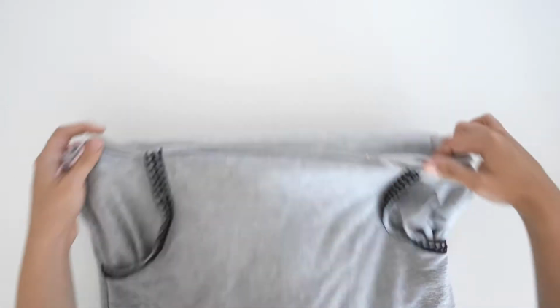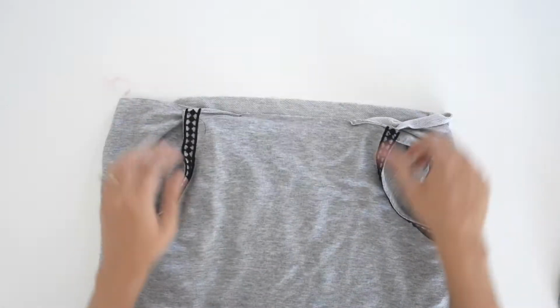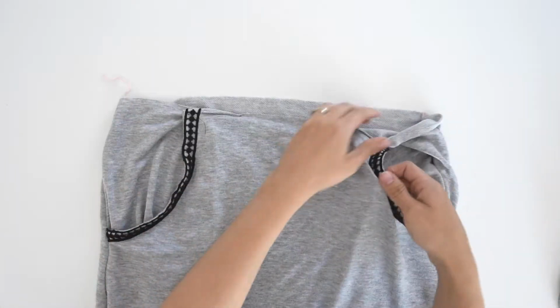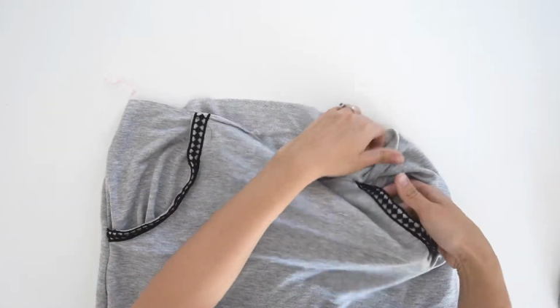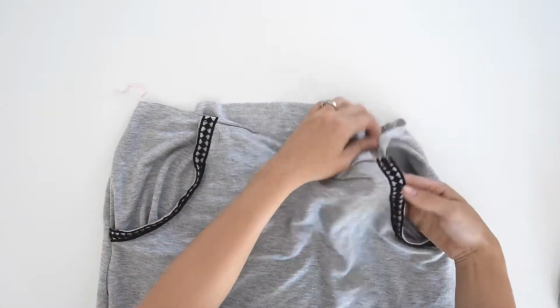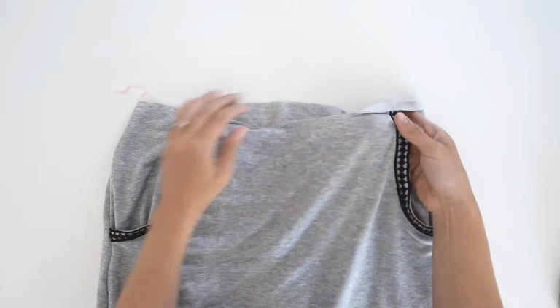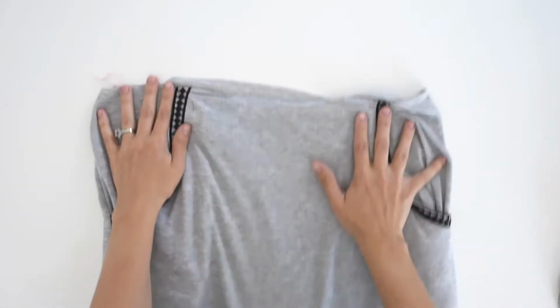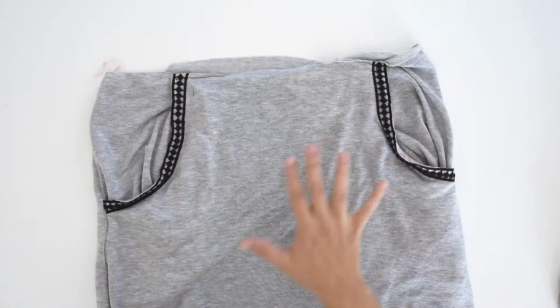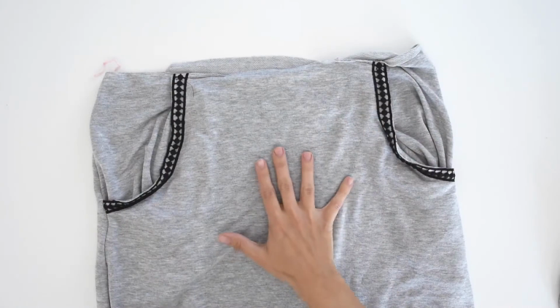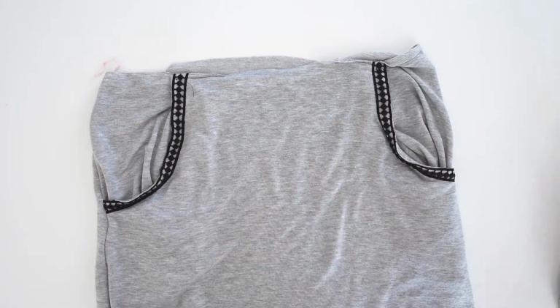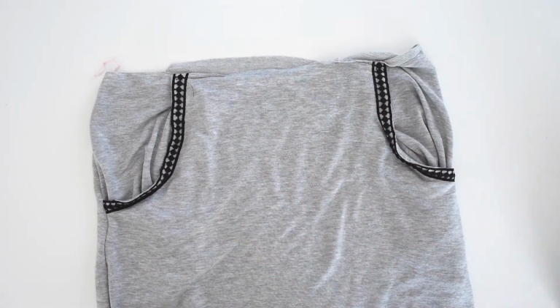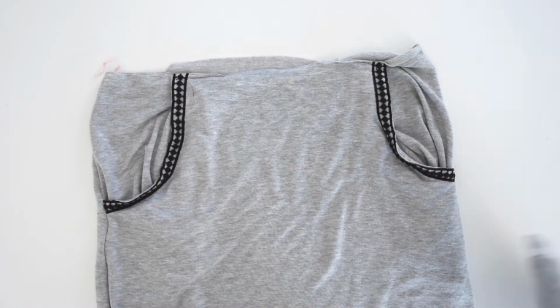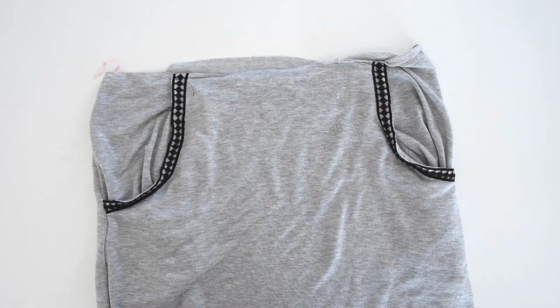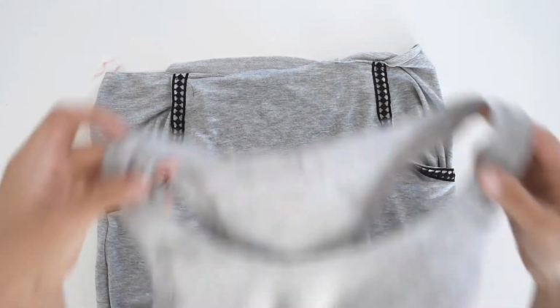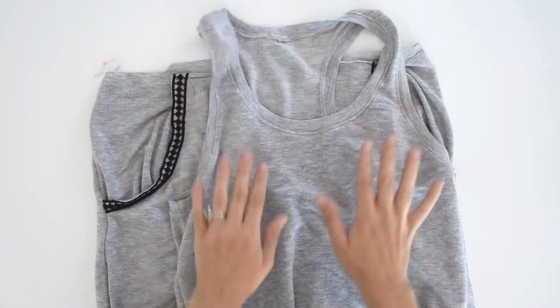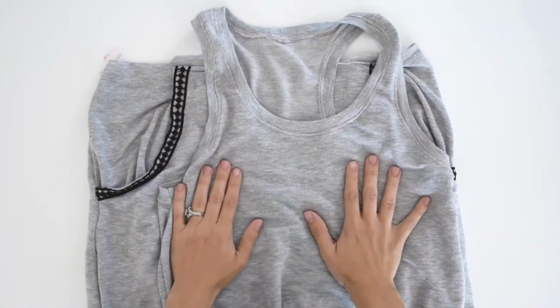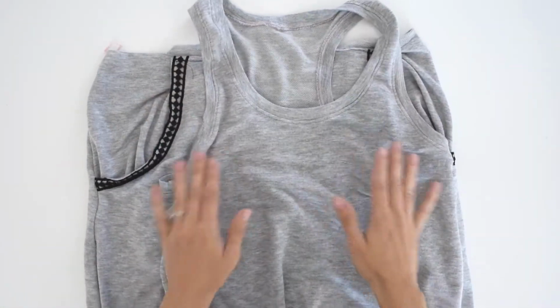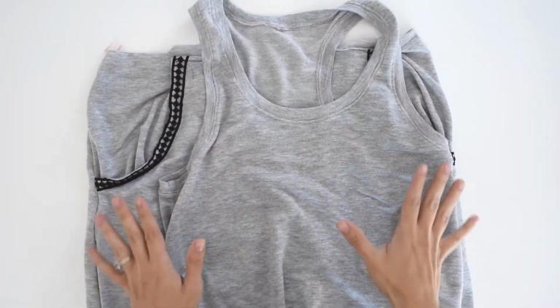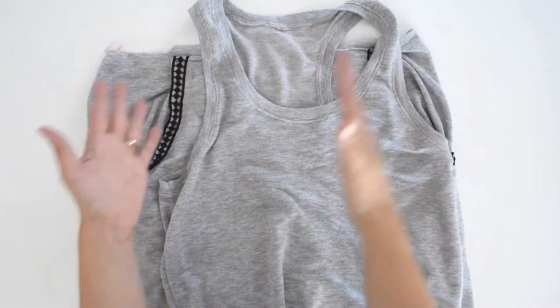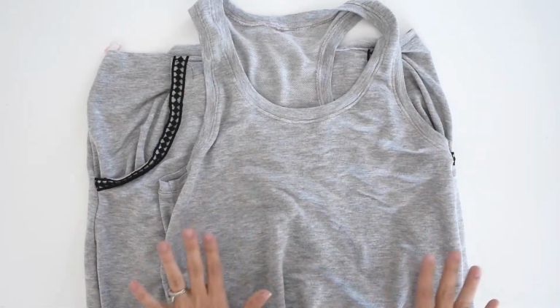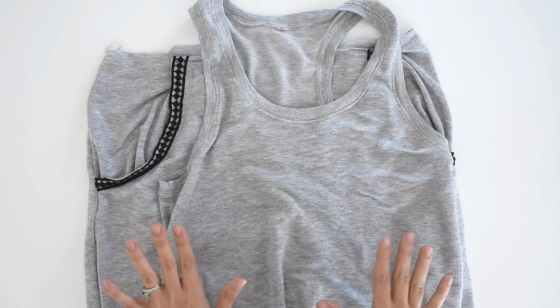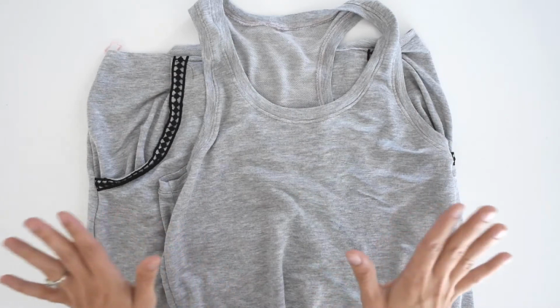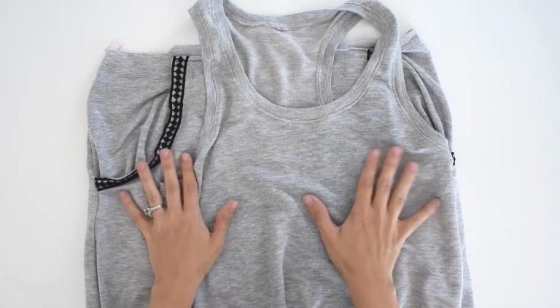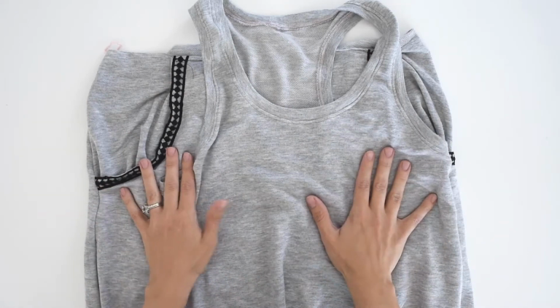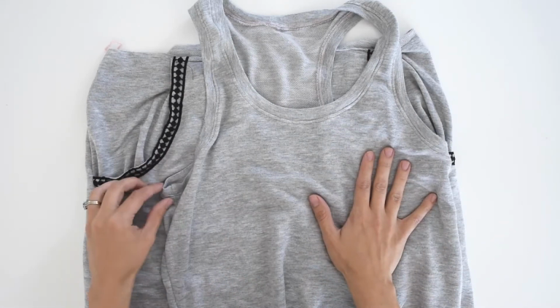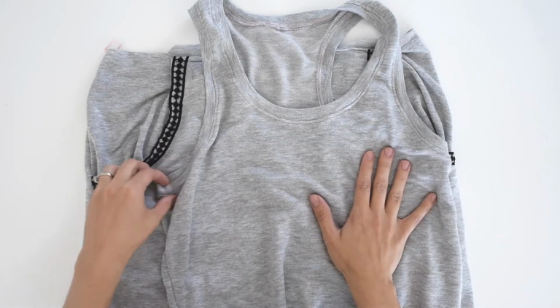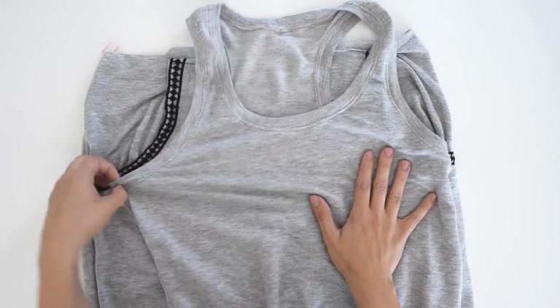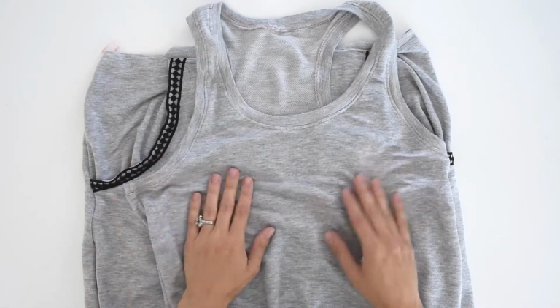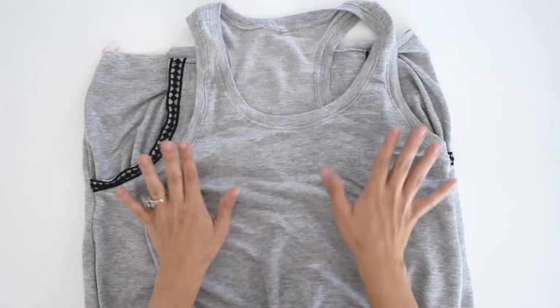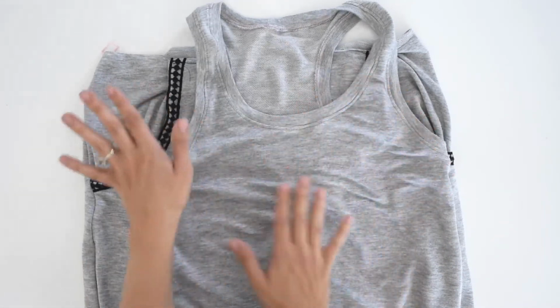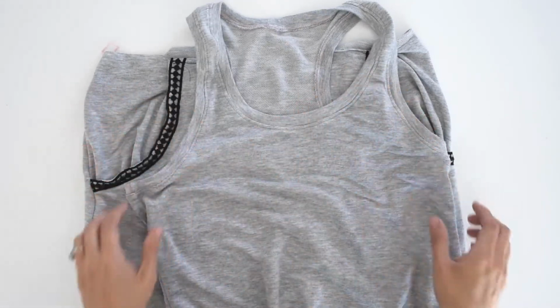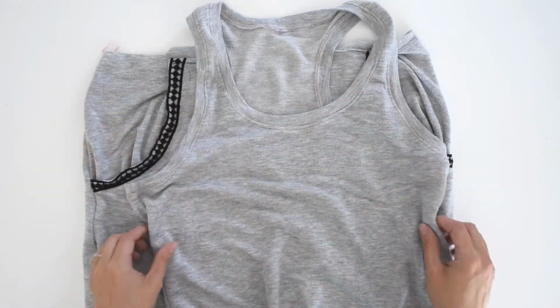To start, I have my dress here in two separate pieces. To make the full dress, we are going to have a separate top bodice and a separate skirt piece so that we can put them together with the drawstring casing.